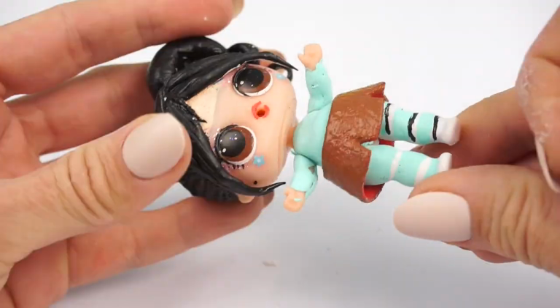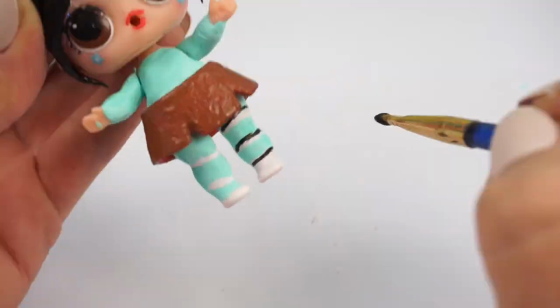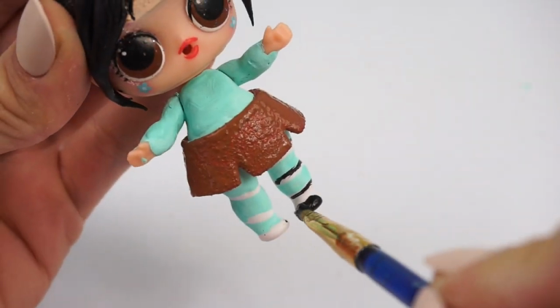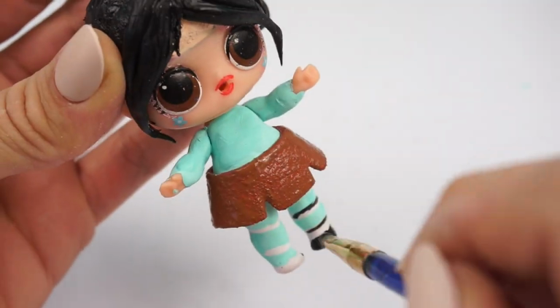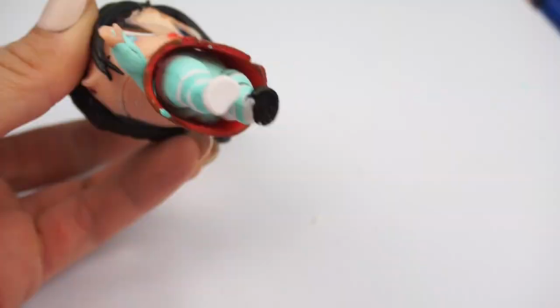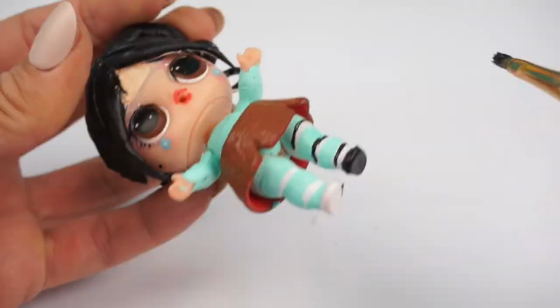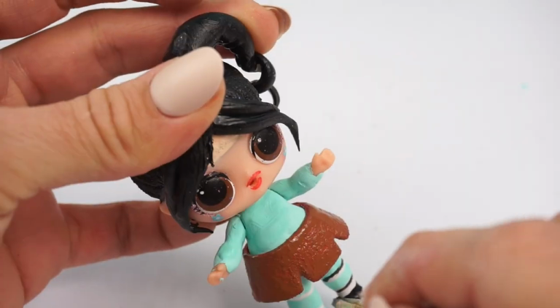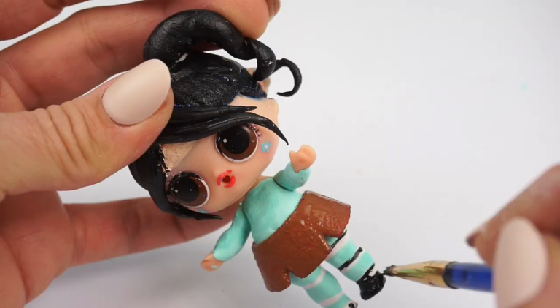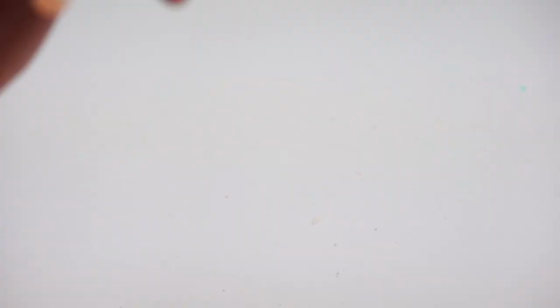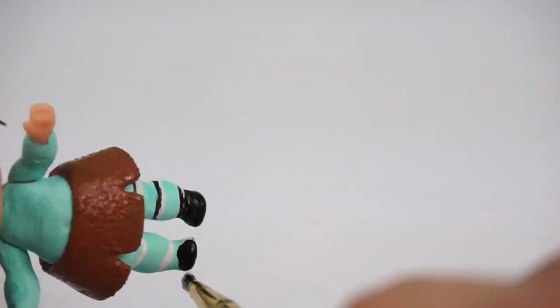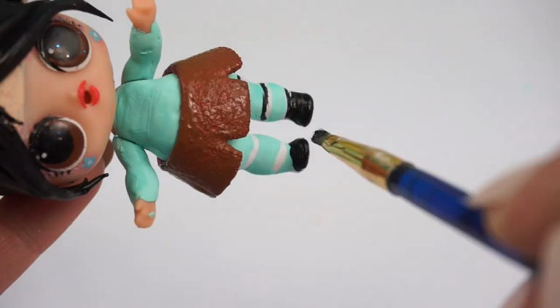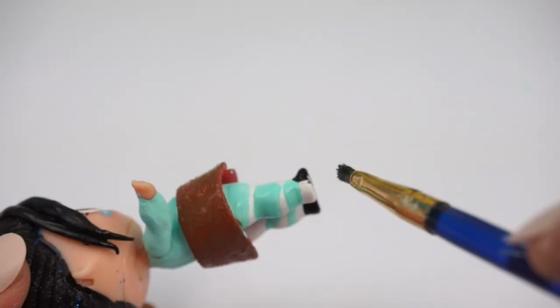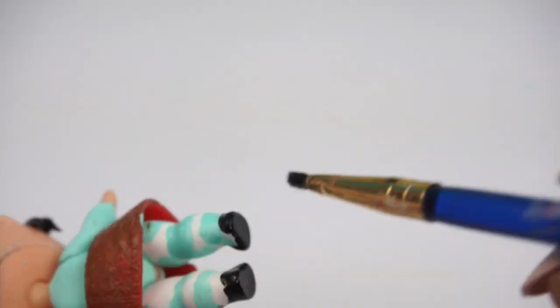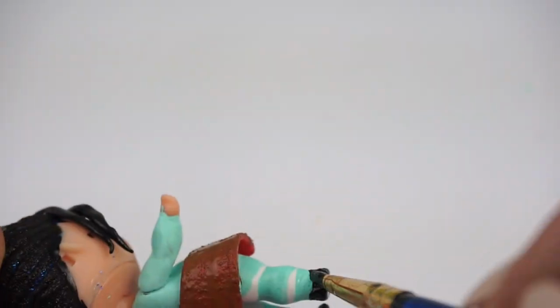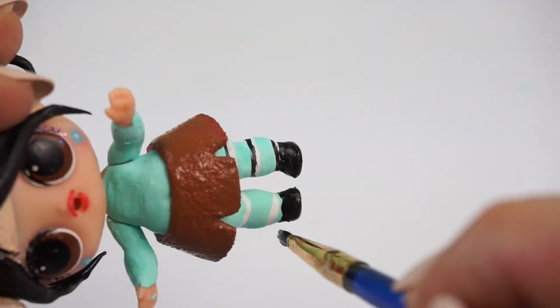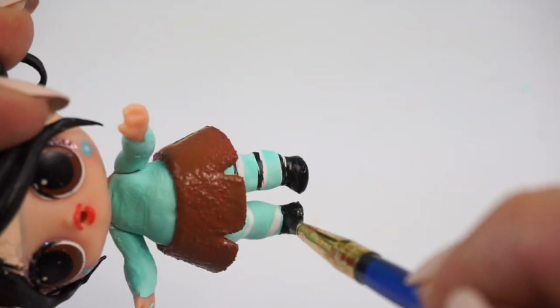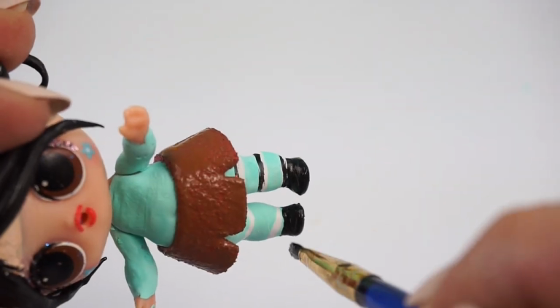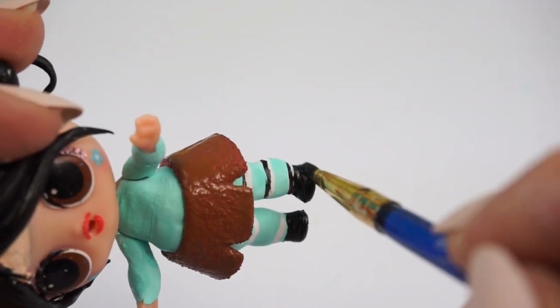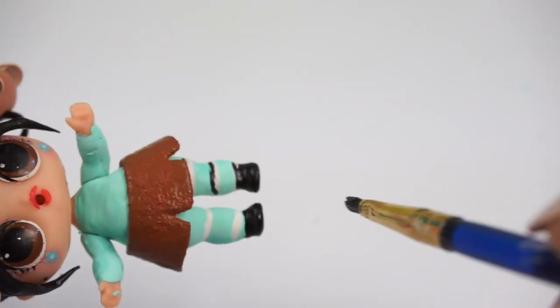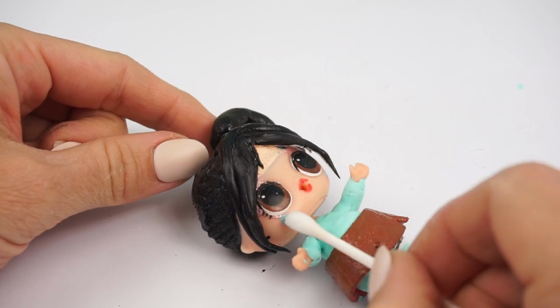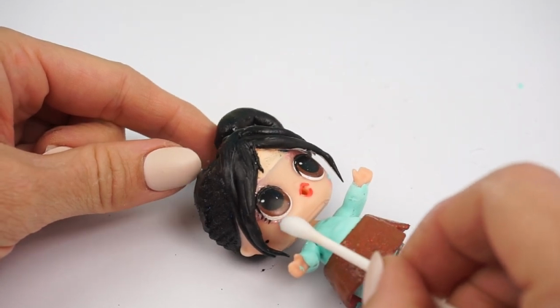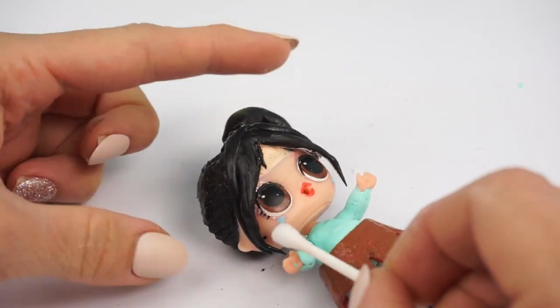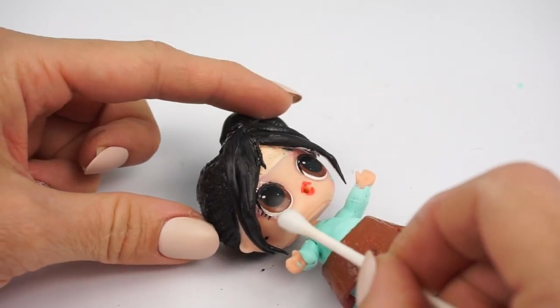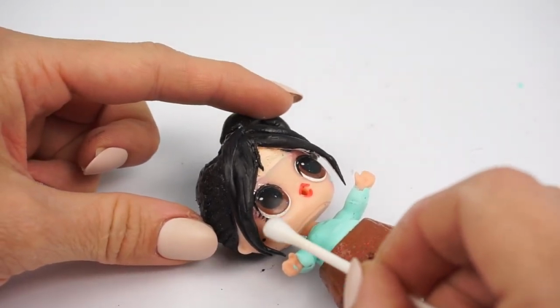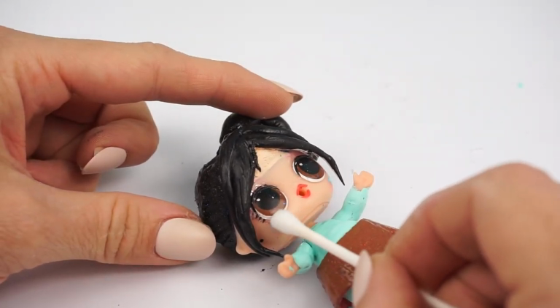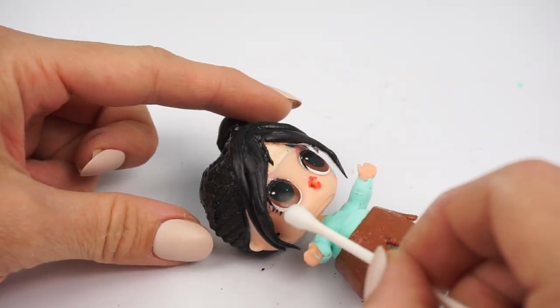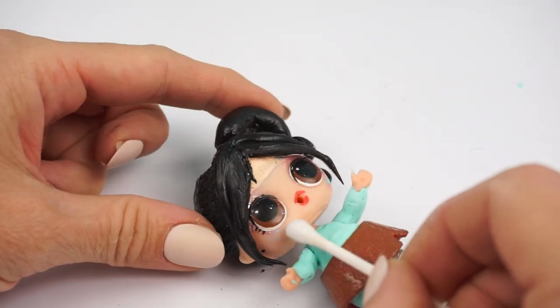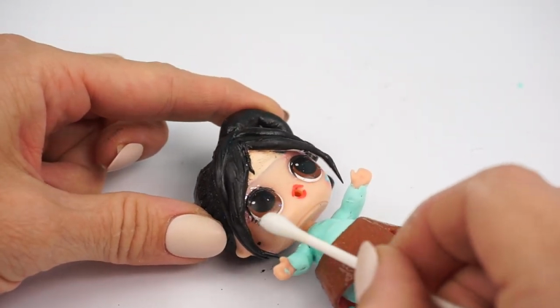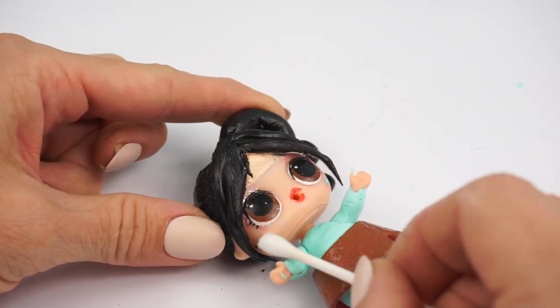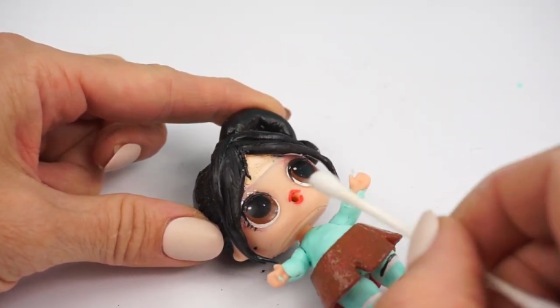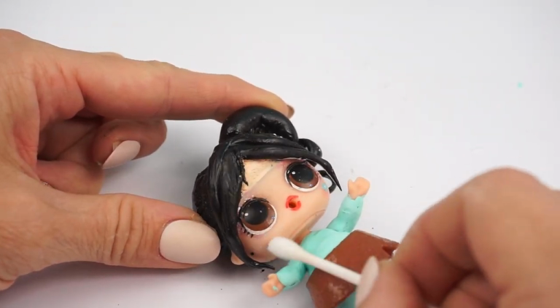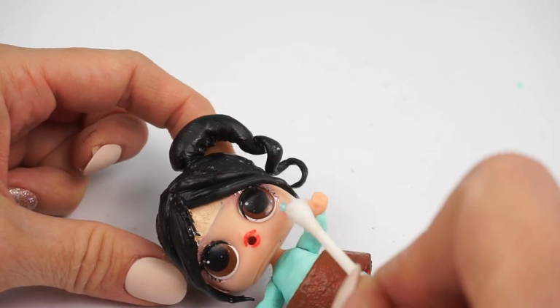It's time to paint on her black shoes. I'm going to be removing the little stars Kawaii Queen had with some nail polish remover.